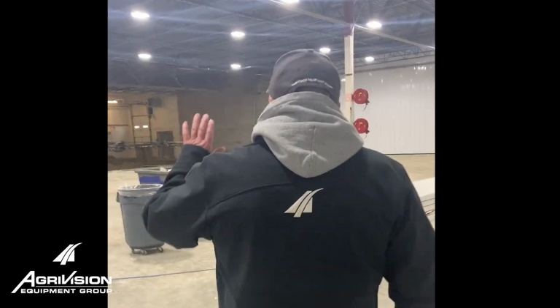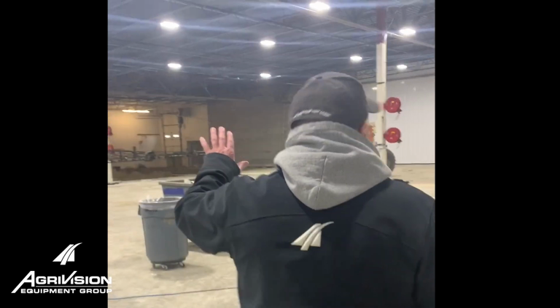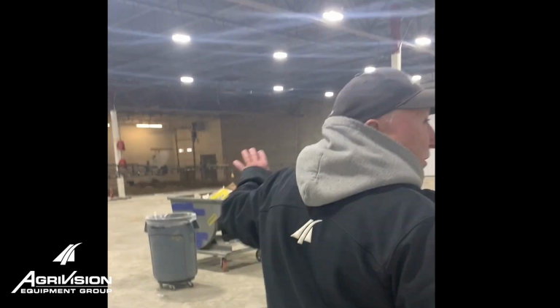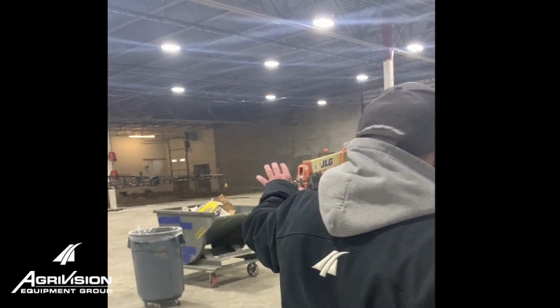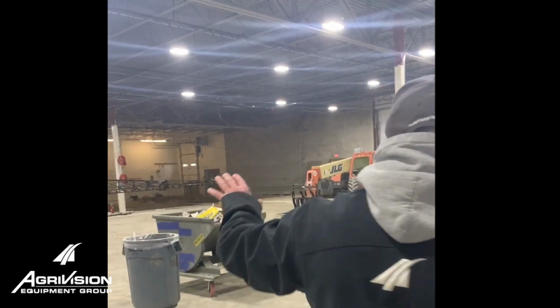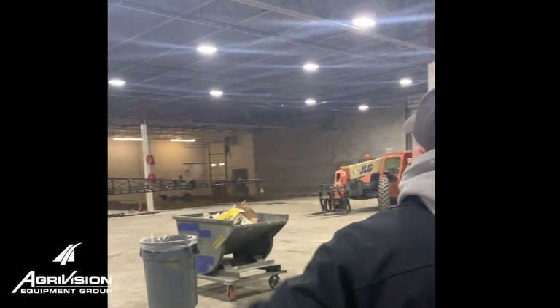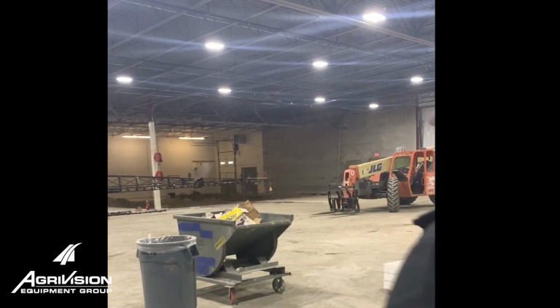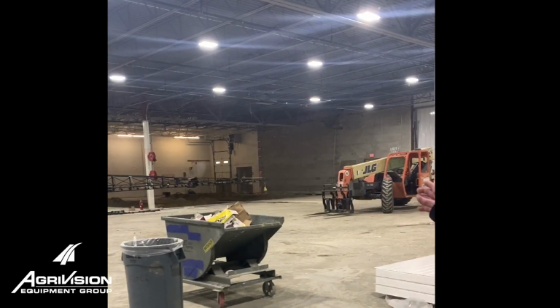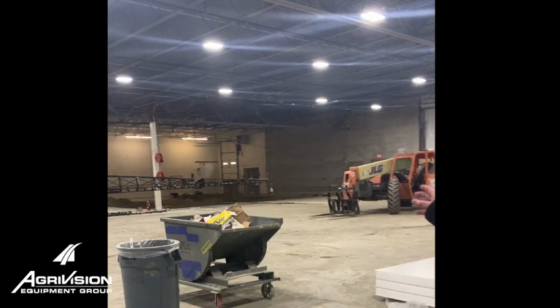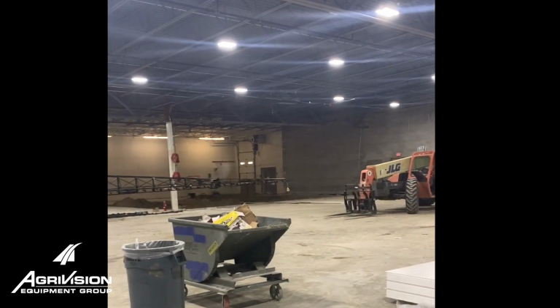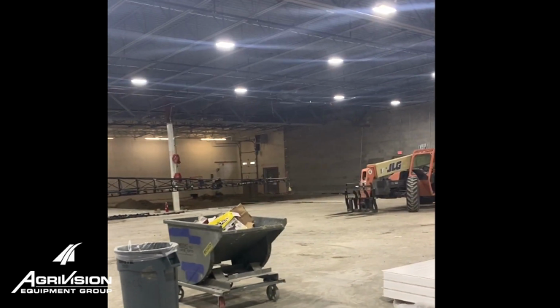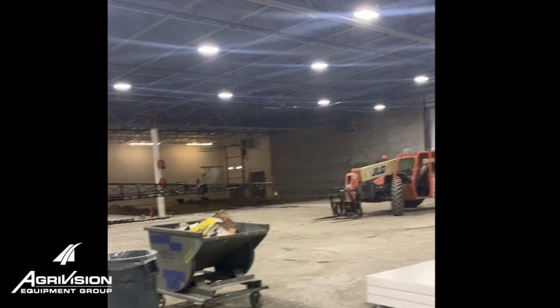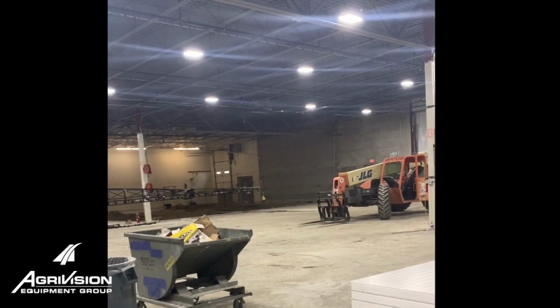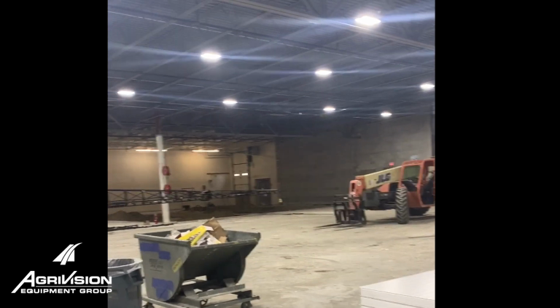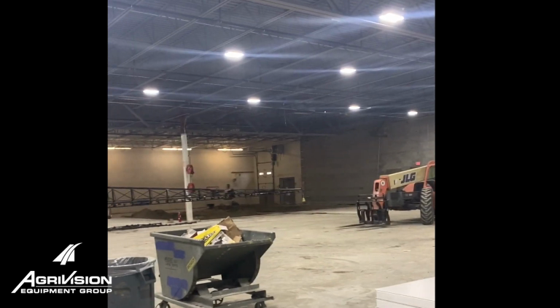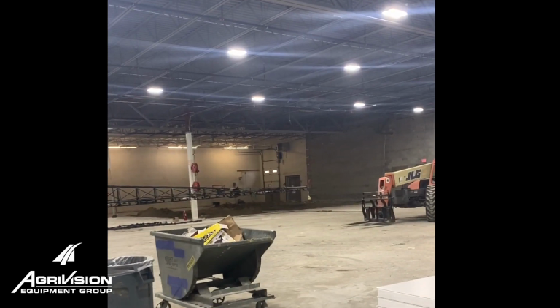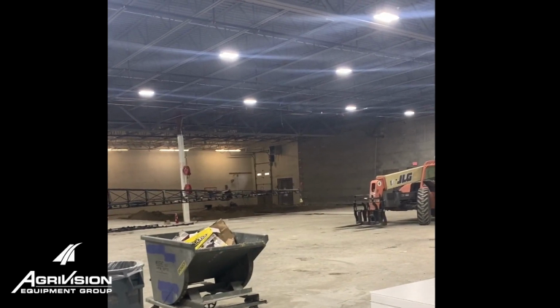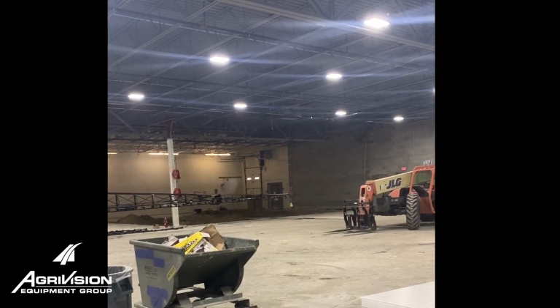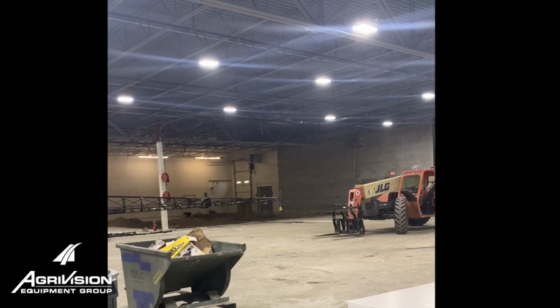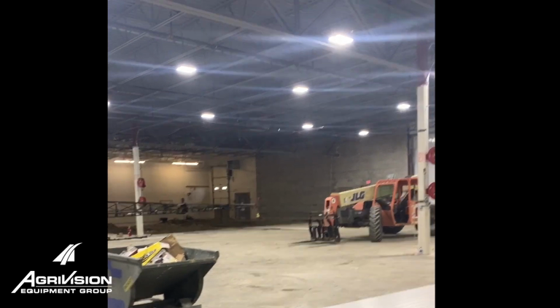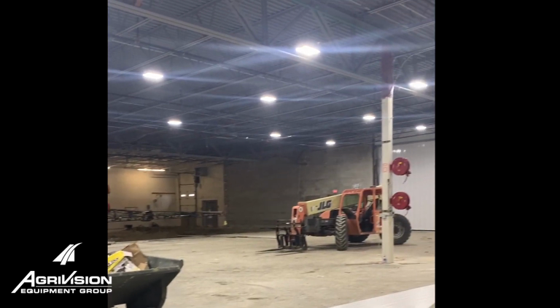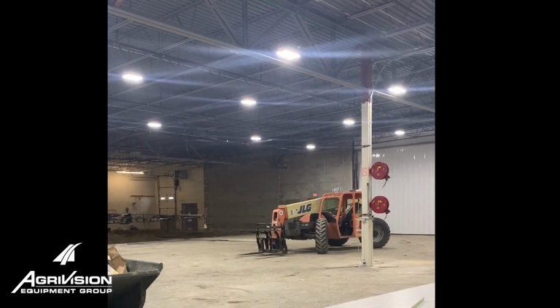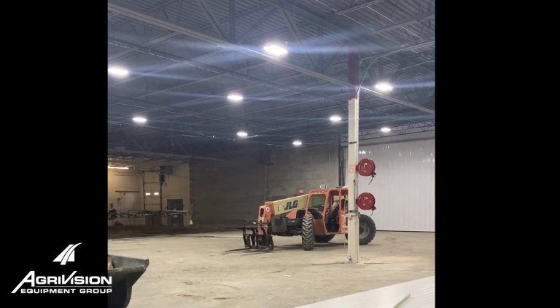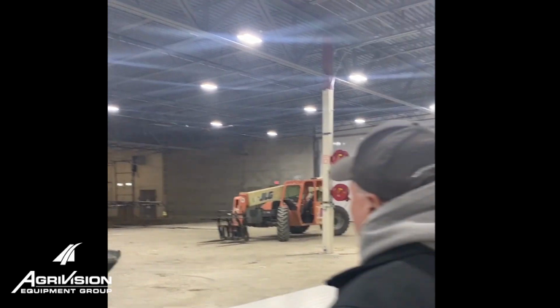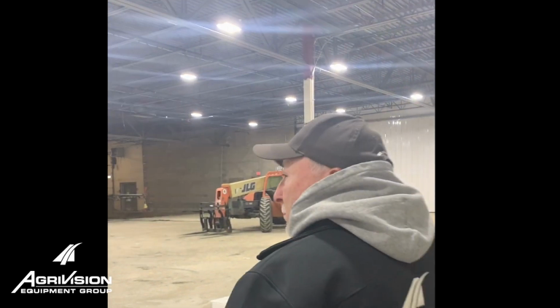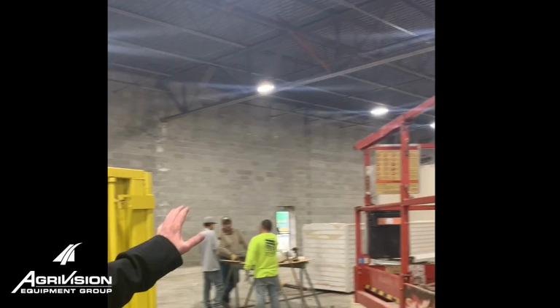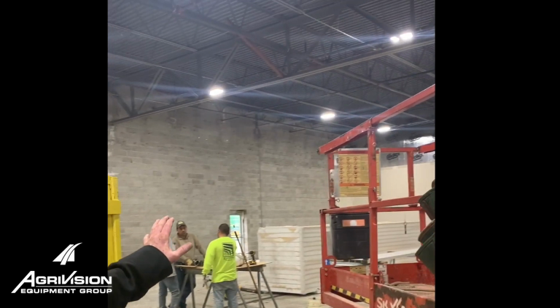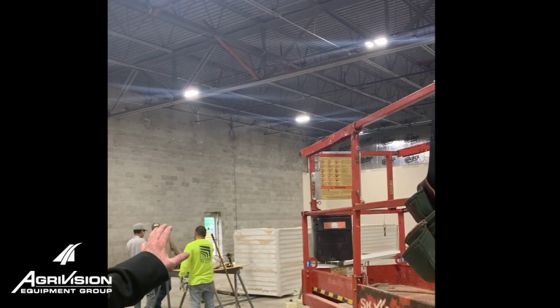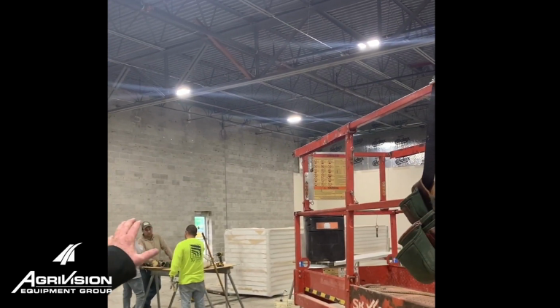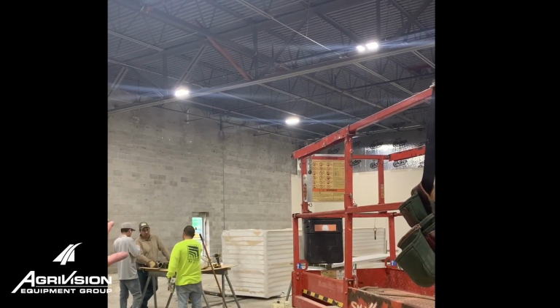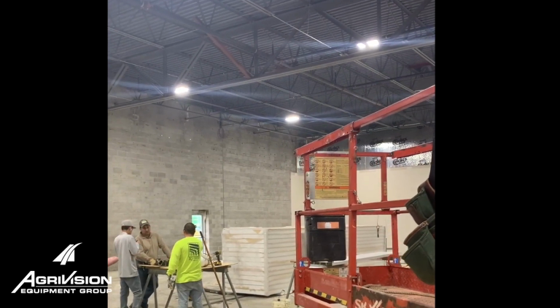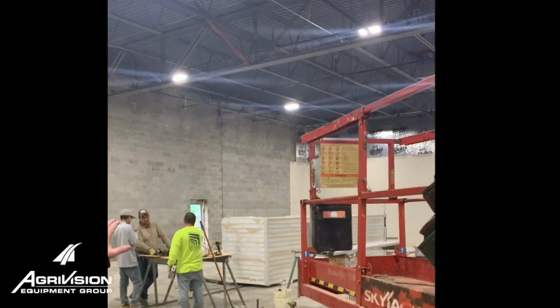Over in the northeast corner of the shop will be our wash bay. It'll be a 40 by 50 wash bay with a 24-foot hydraulic door, and you're looking at your new tire department right over here.